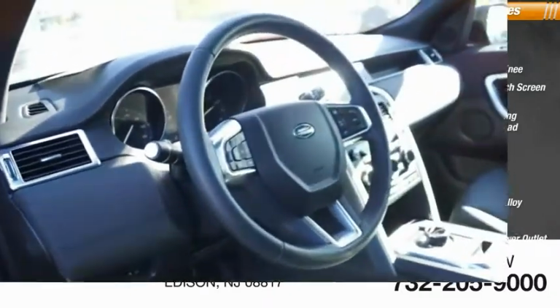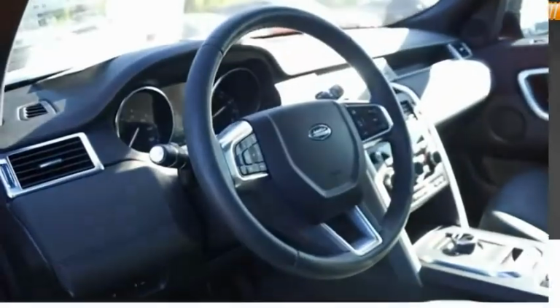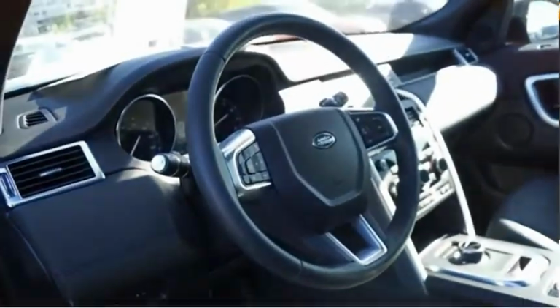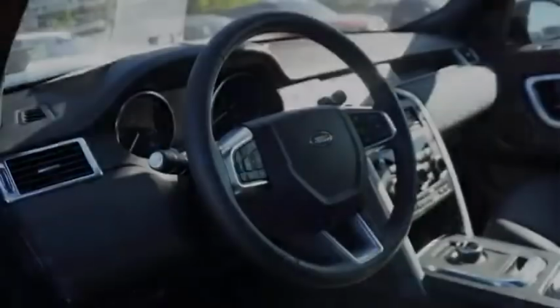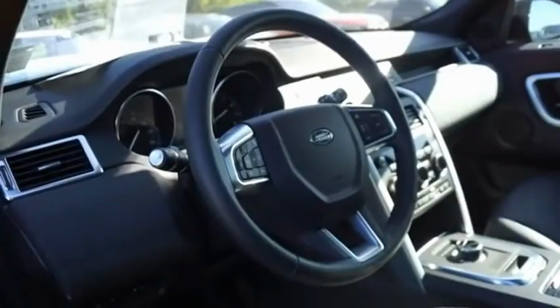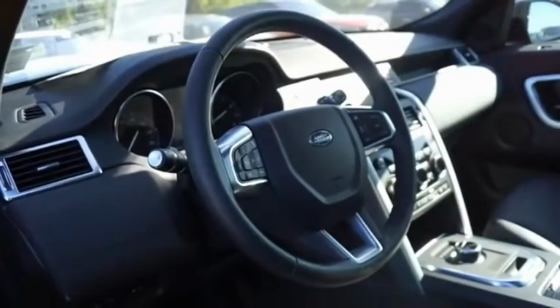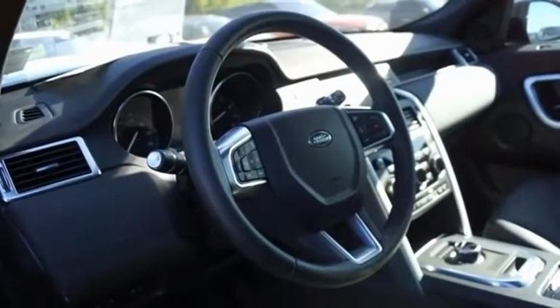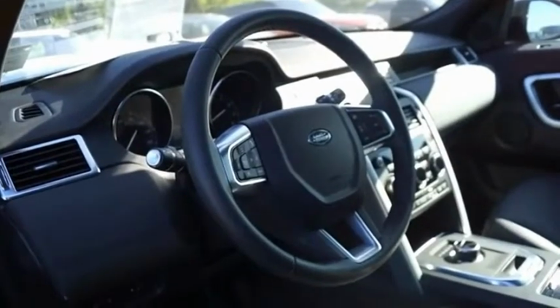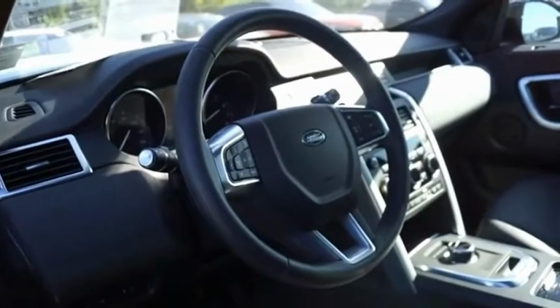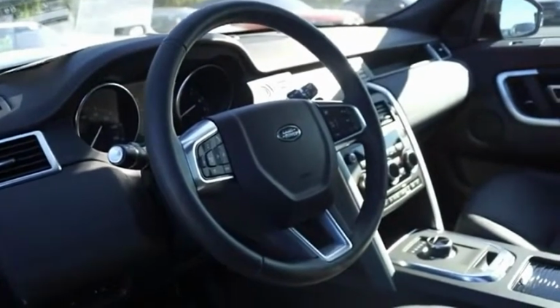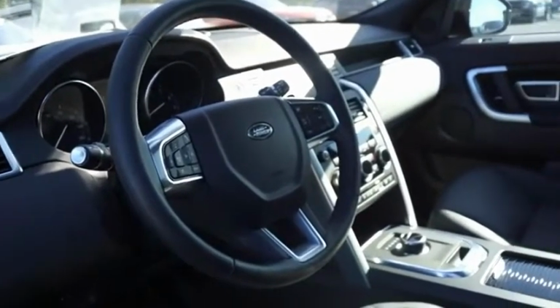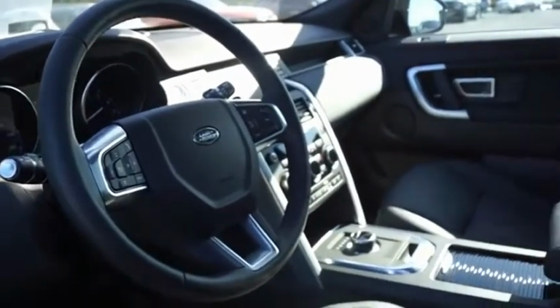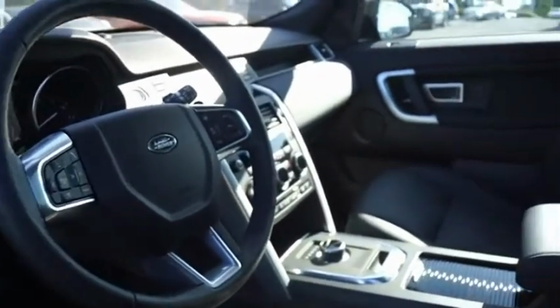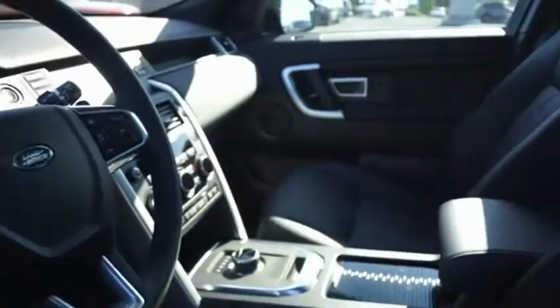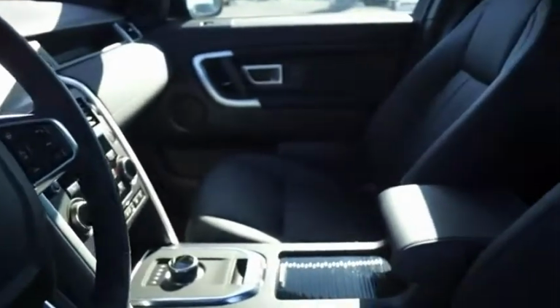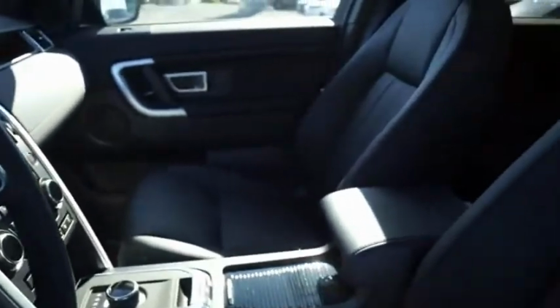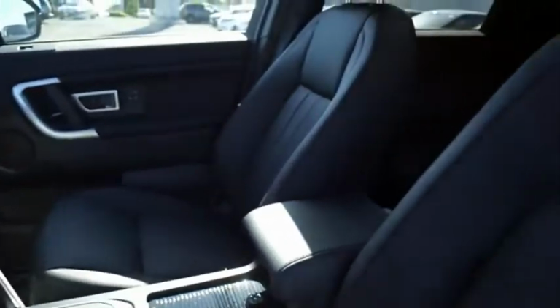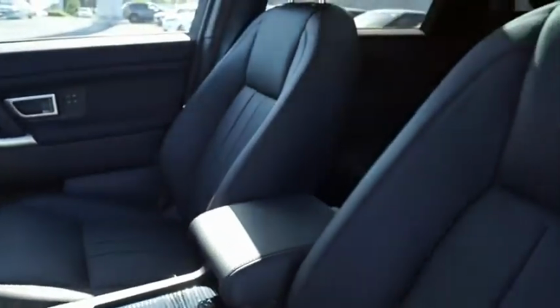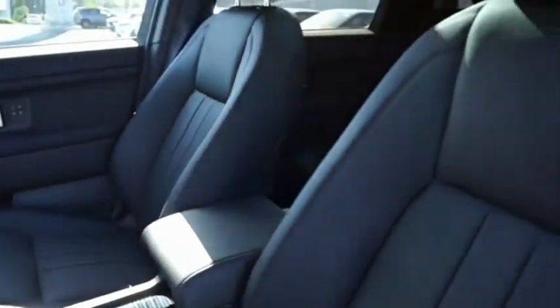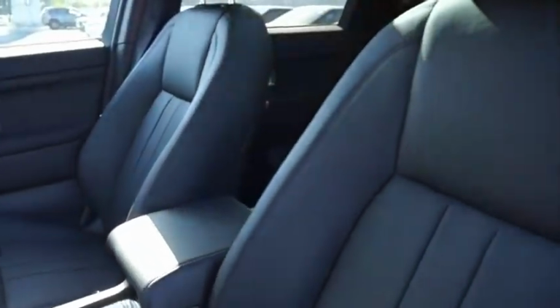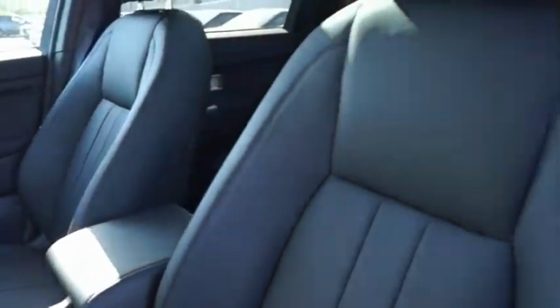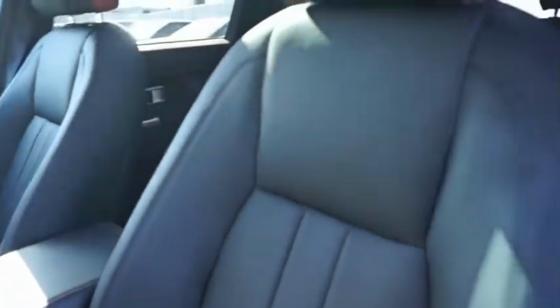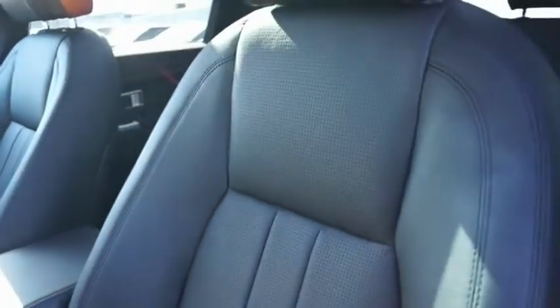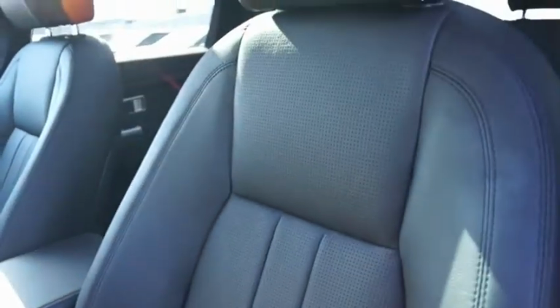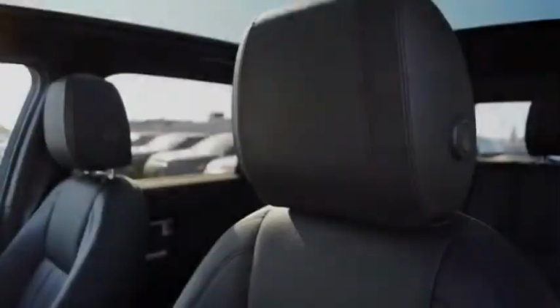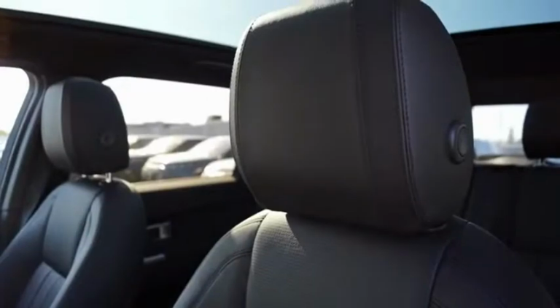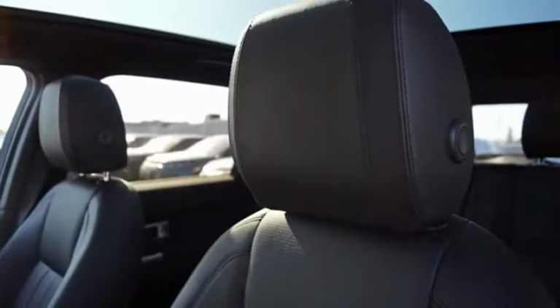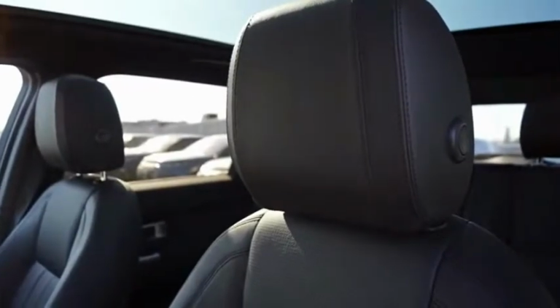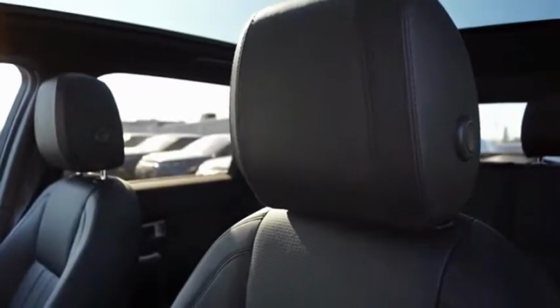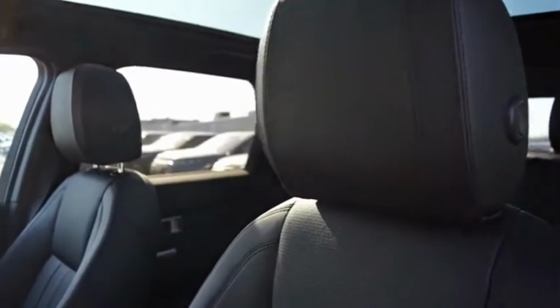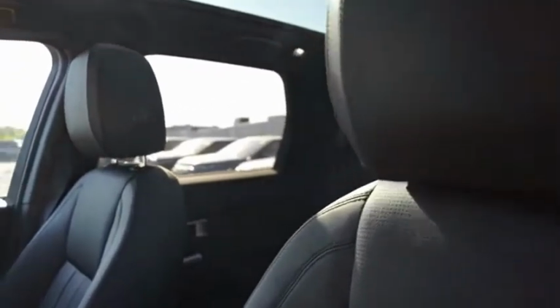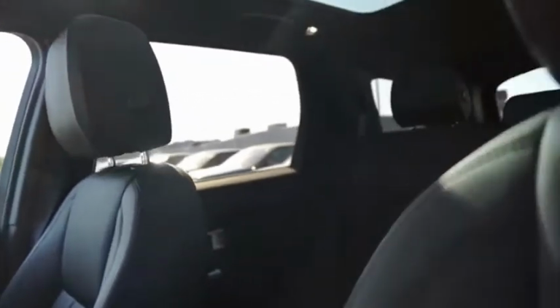With Land Rover at its heart, the new Discovery Sport is adept in challenging conditions. On pavement, gravel, sand, or snow, terrain response makes sure your drive is responsive, steady, and controlled.